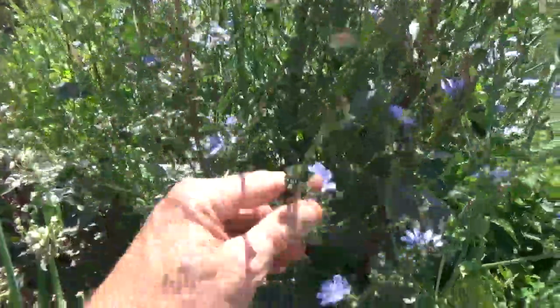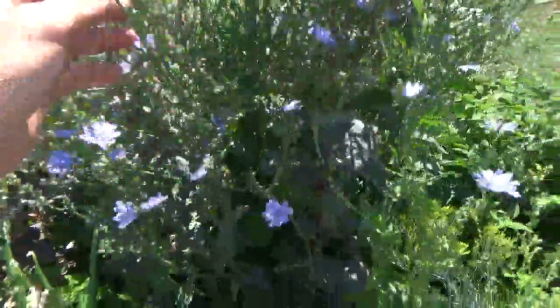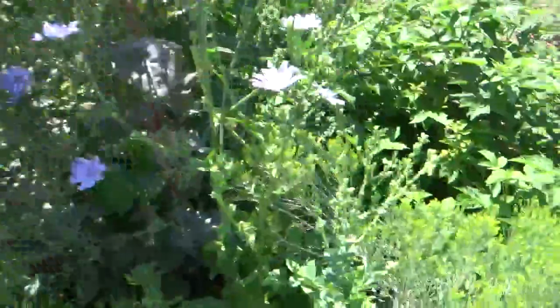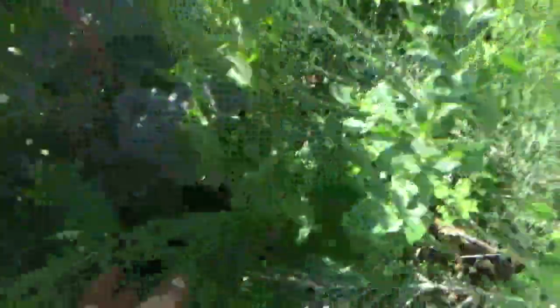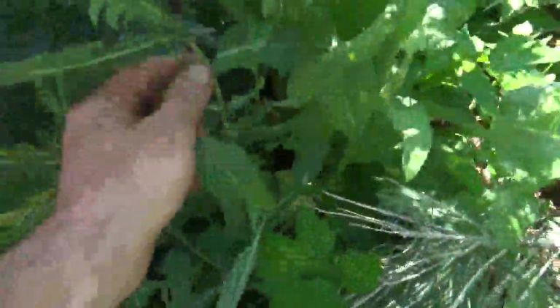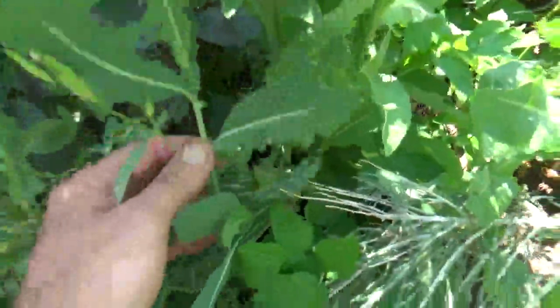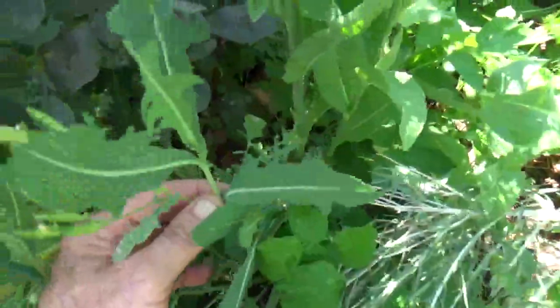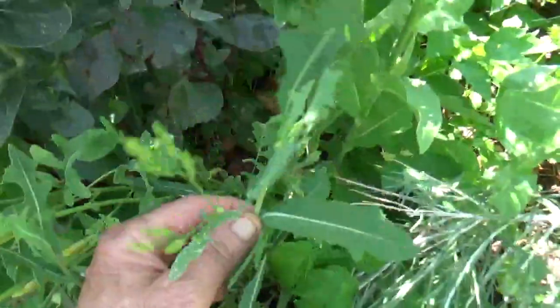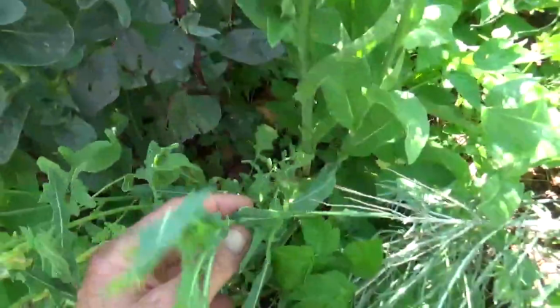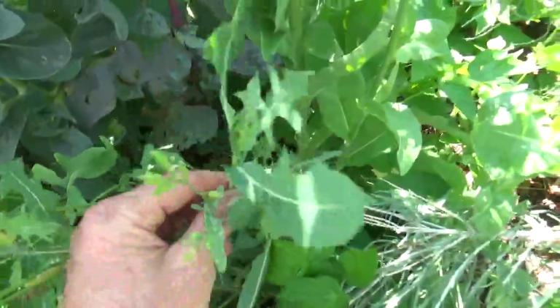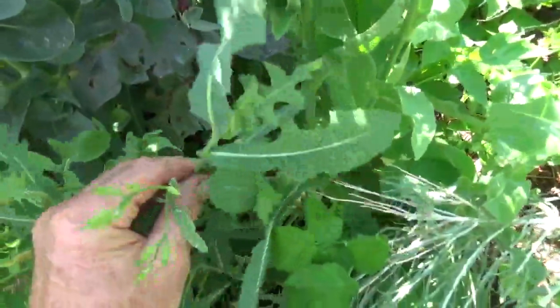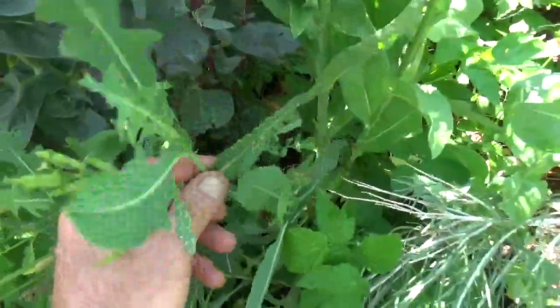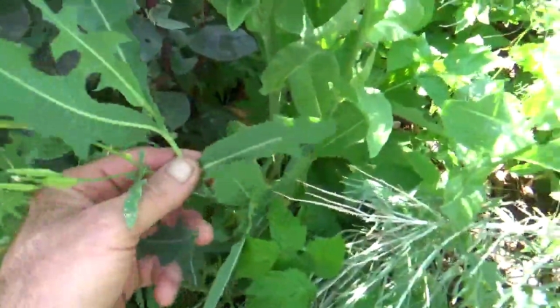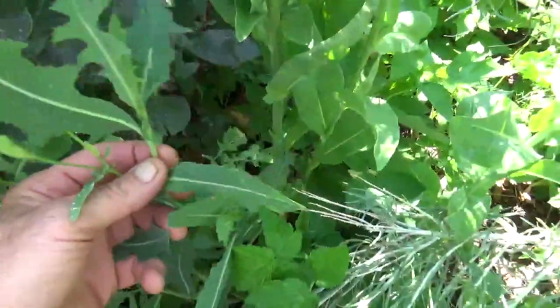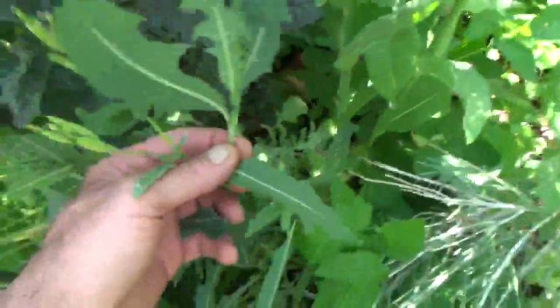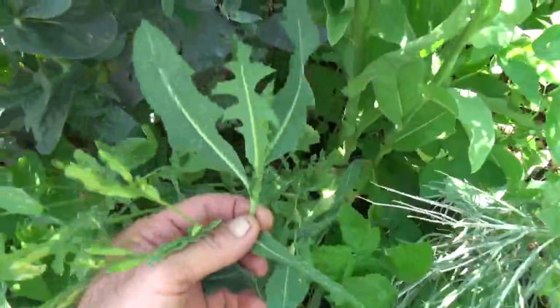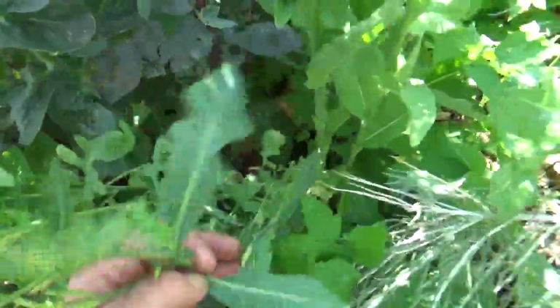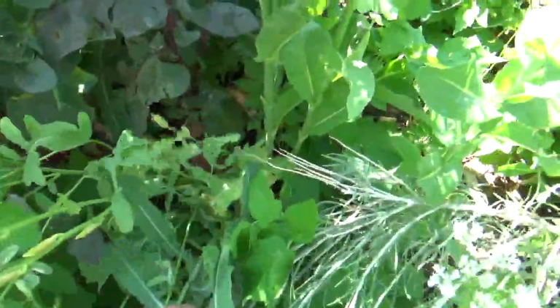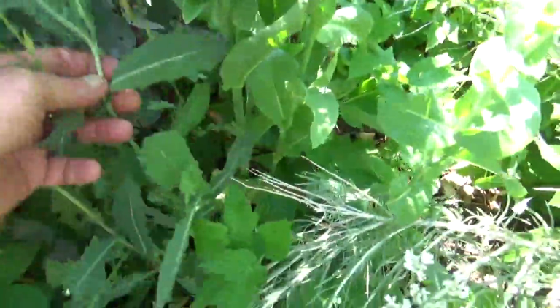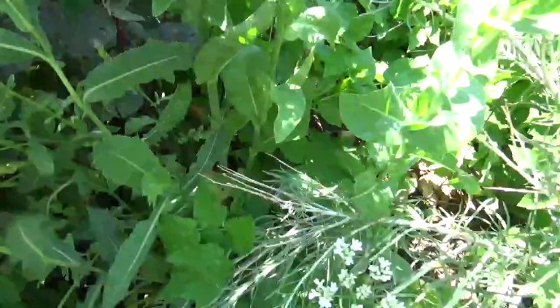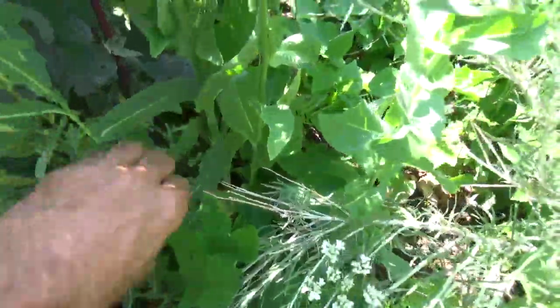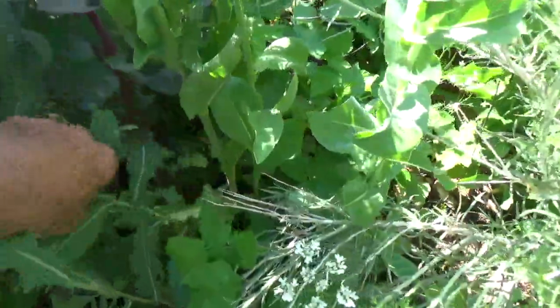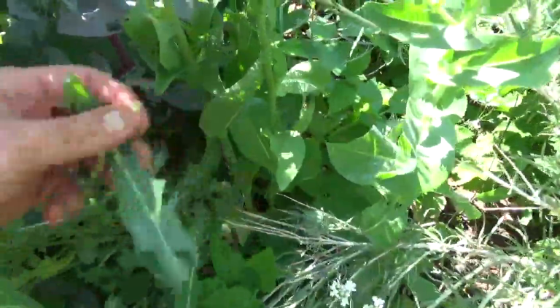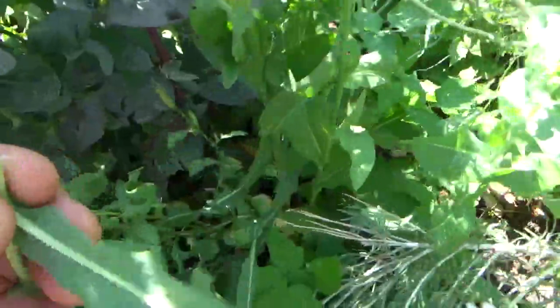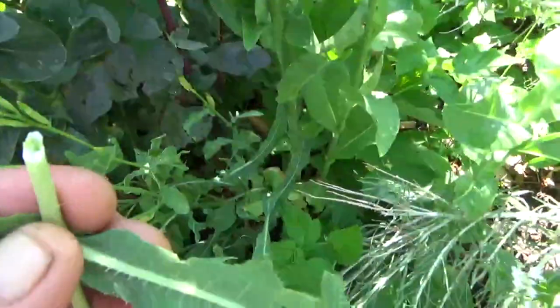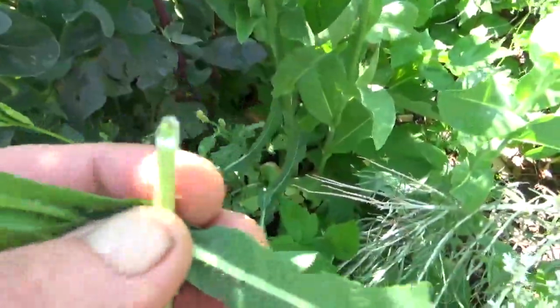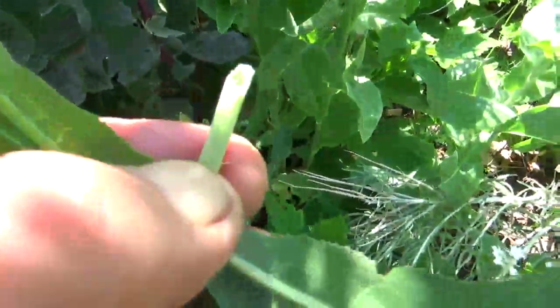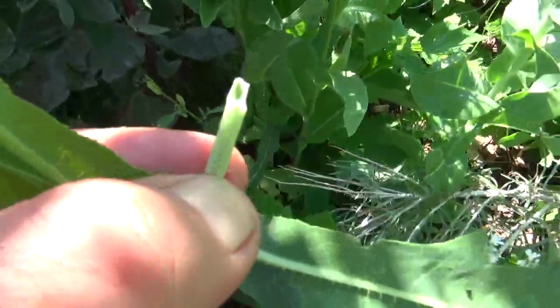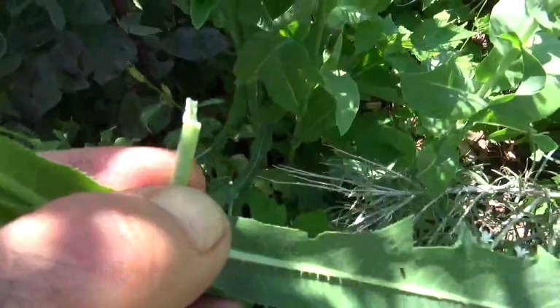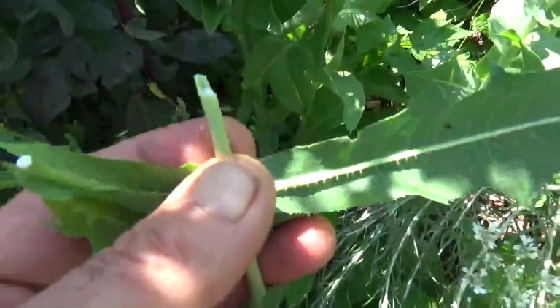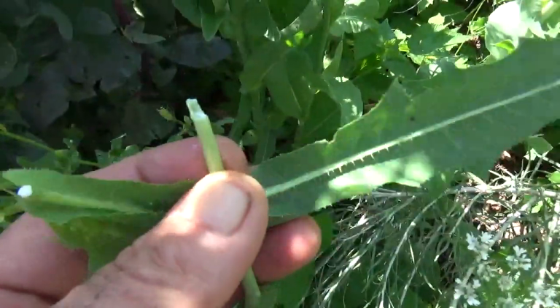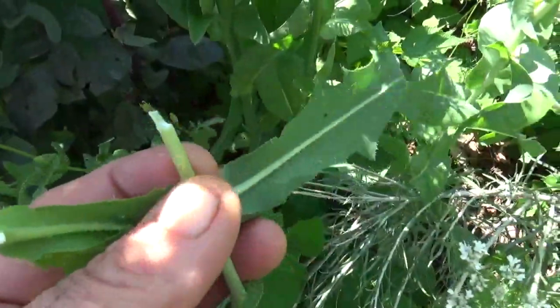And right here we have some wild Lactuca serriola — prickly lettuce. Let's make some and see if there's any lacticarium in there. Whoa — starting to milk.